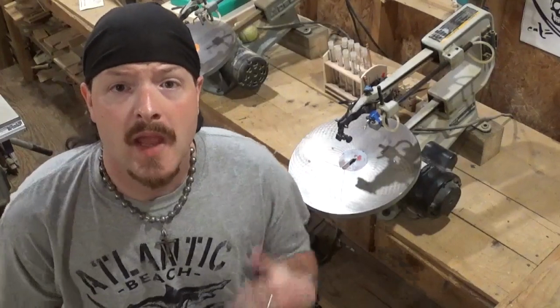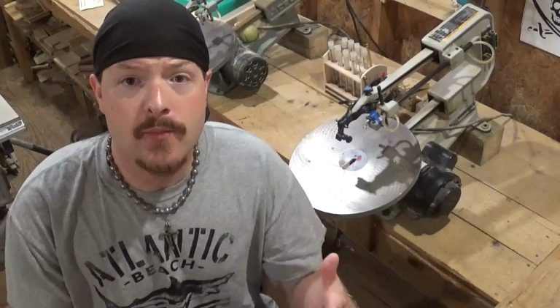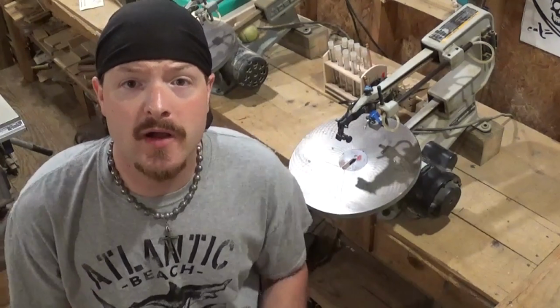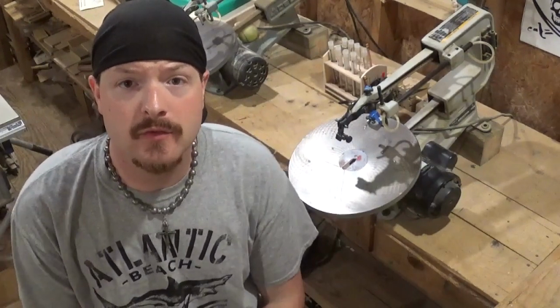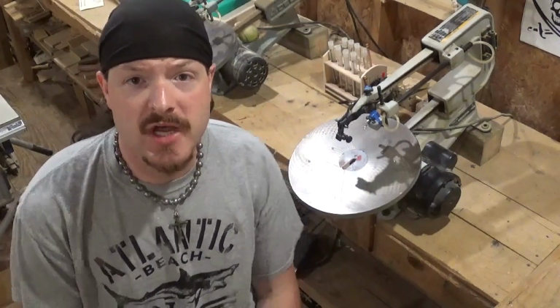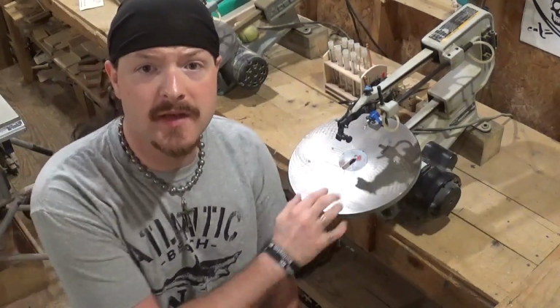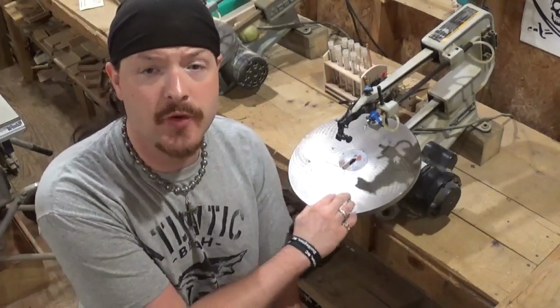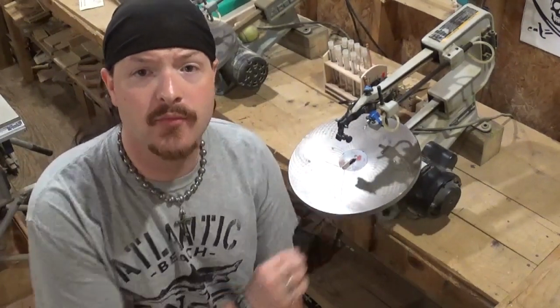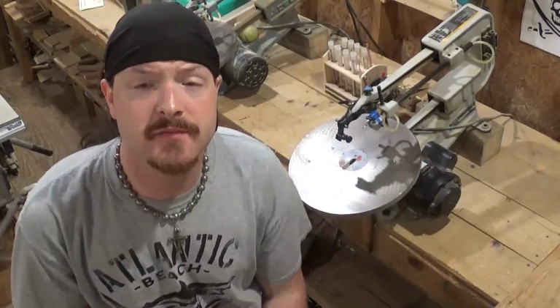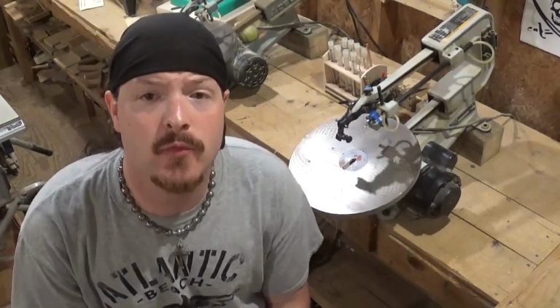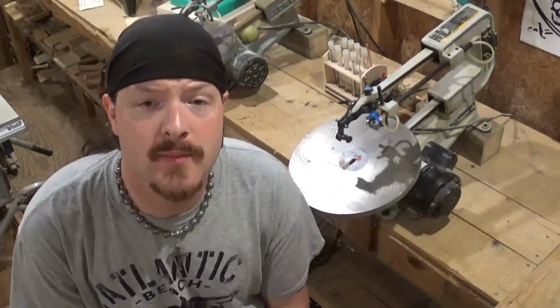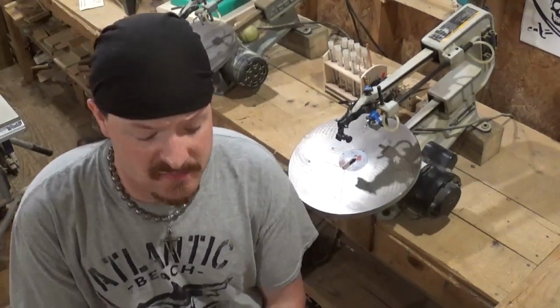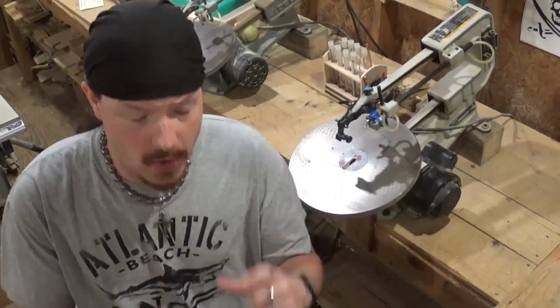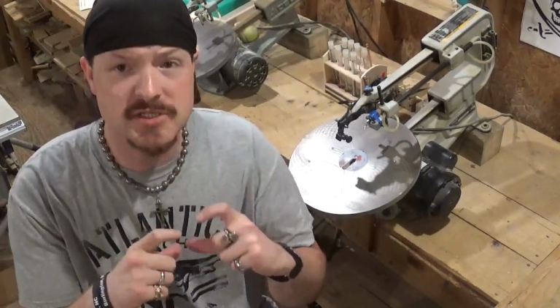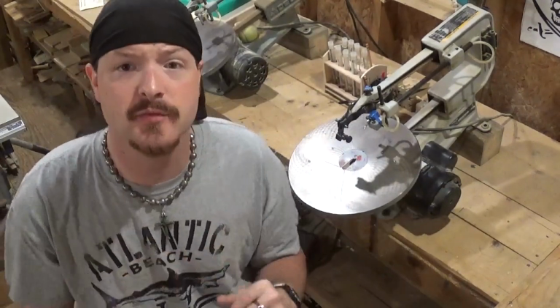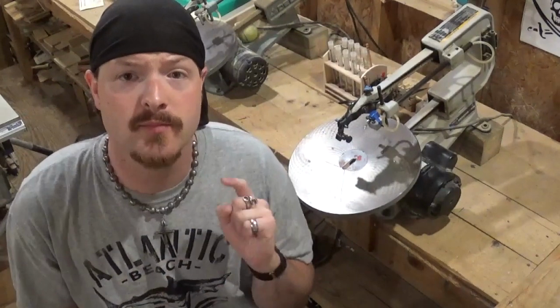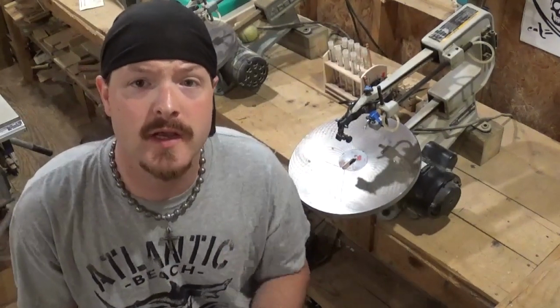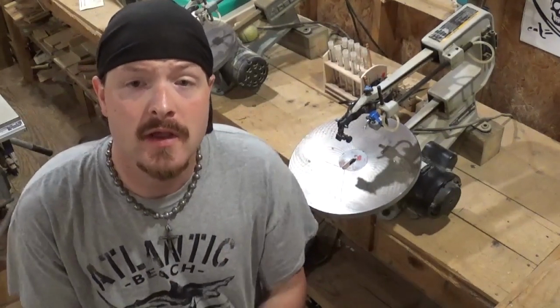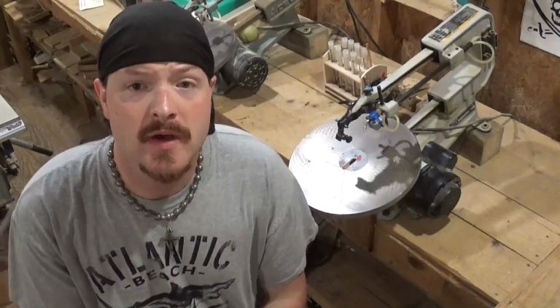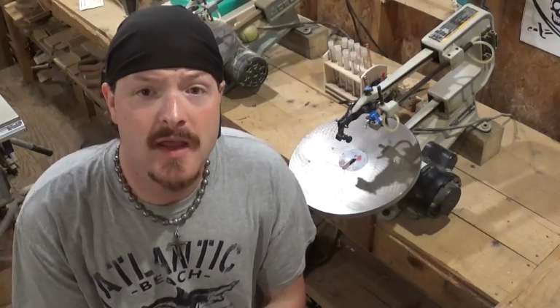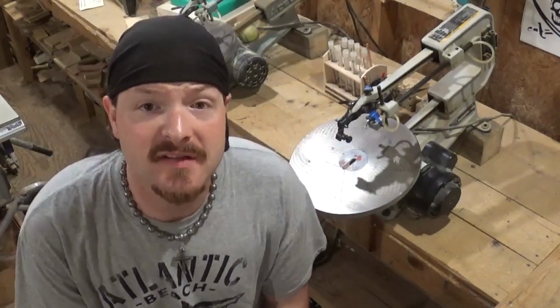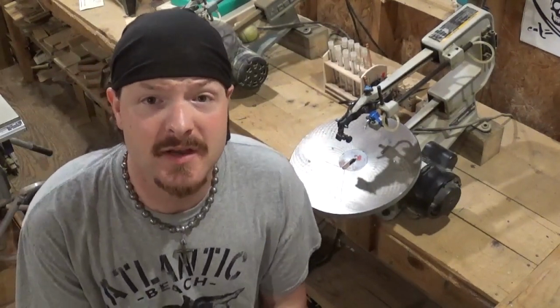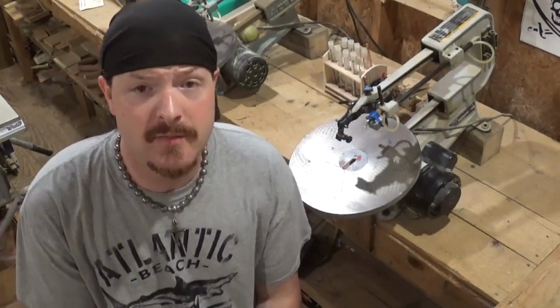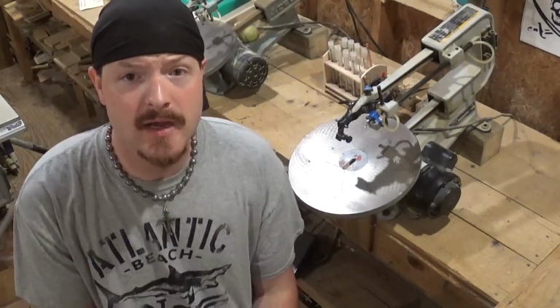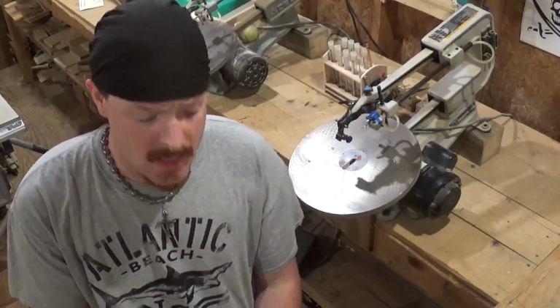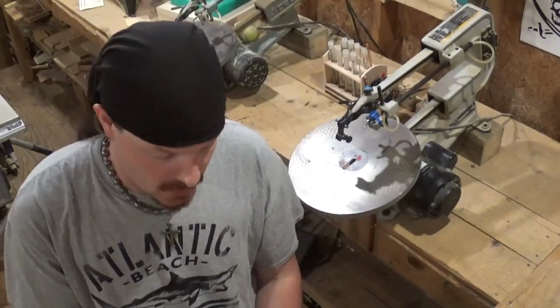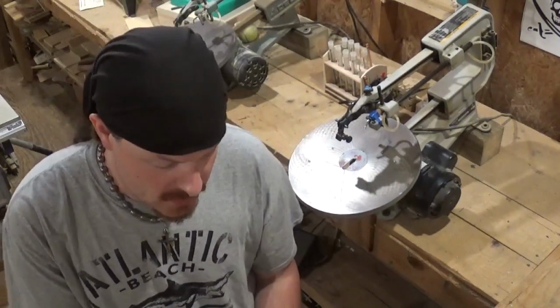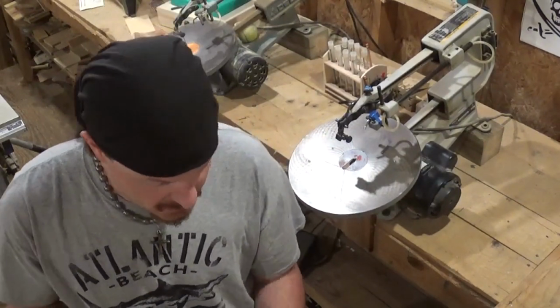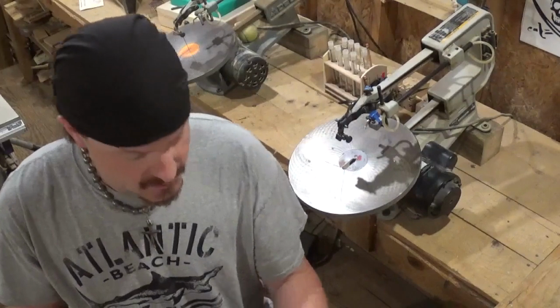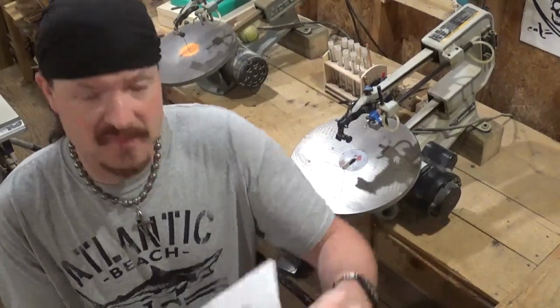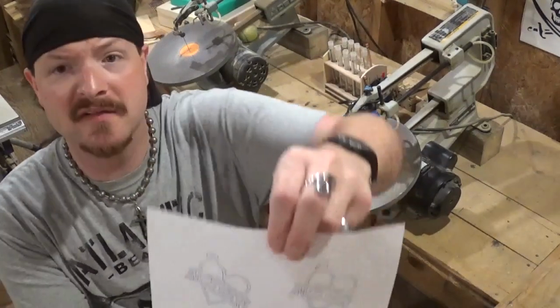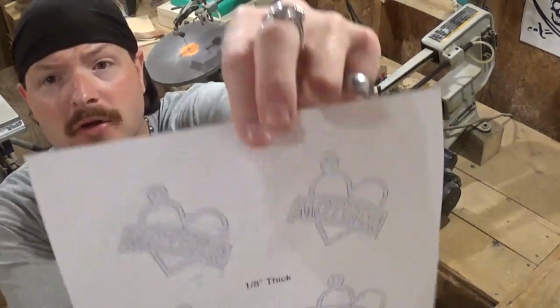Hey everybody, welcome back to the workshop. In today's scroll saw project video, we're going to be making some heart keychains with the word 'mother' in it. Mother's Day is this Sunday here in America. Right here is the pattern — it is designed by Steve Good.